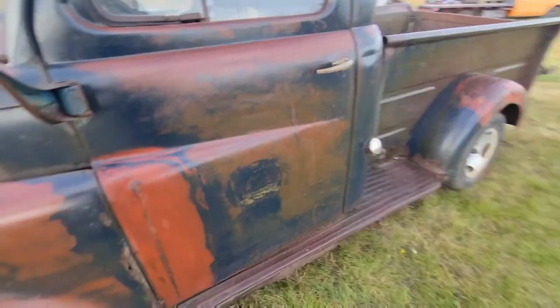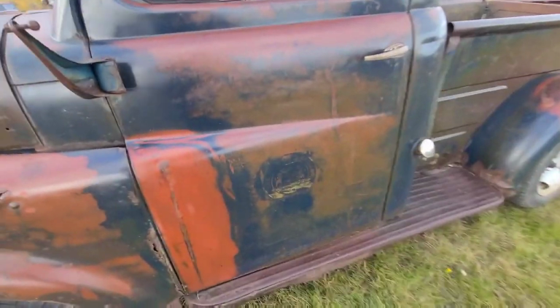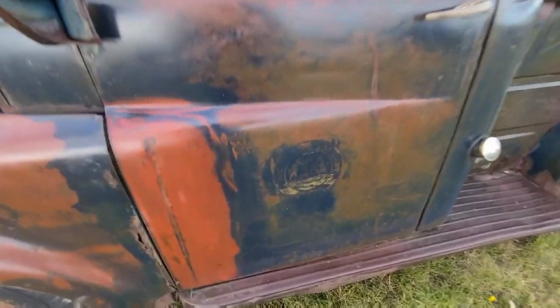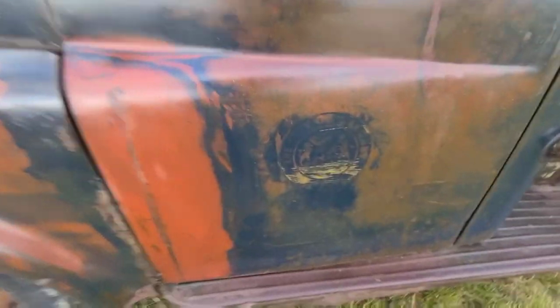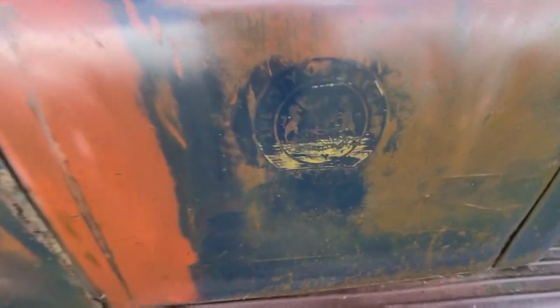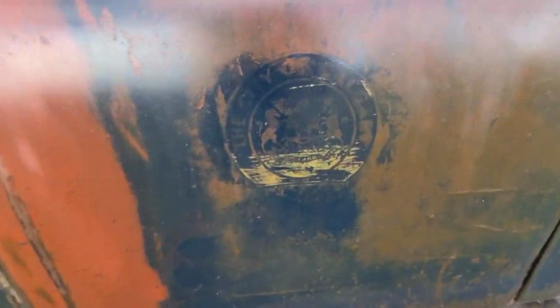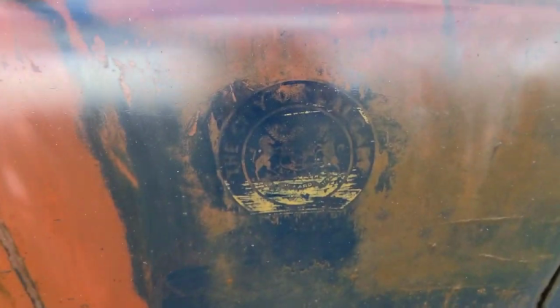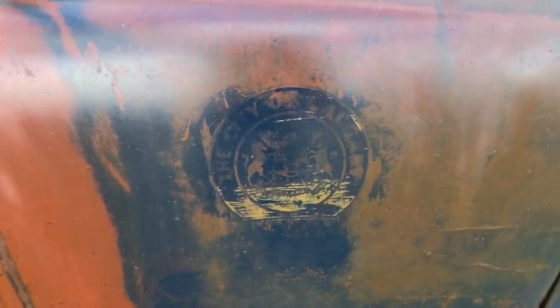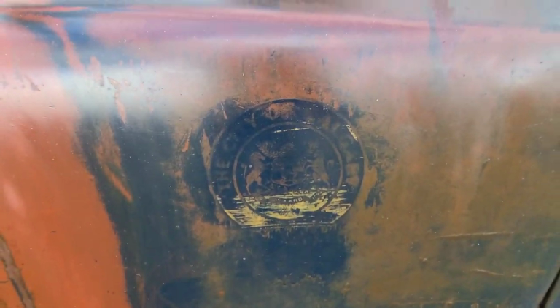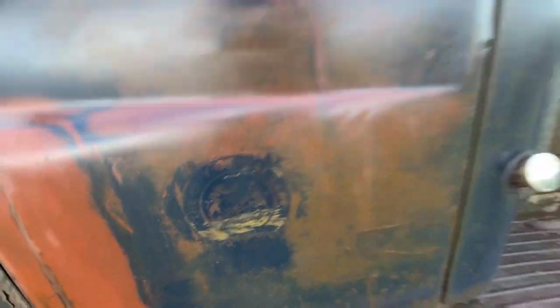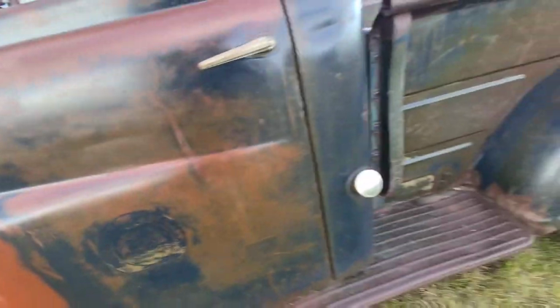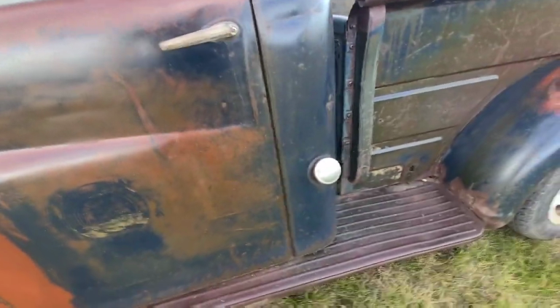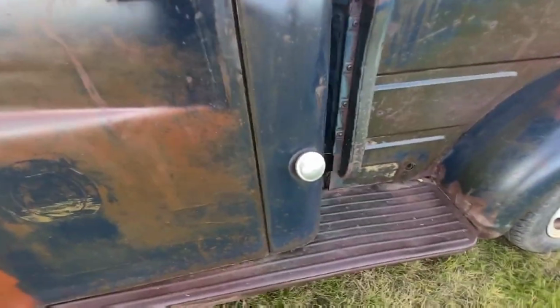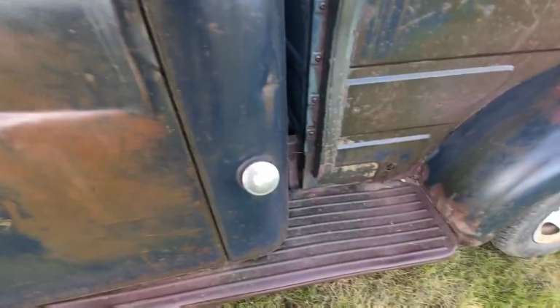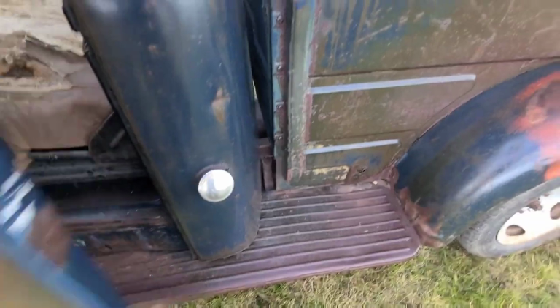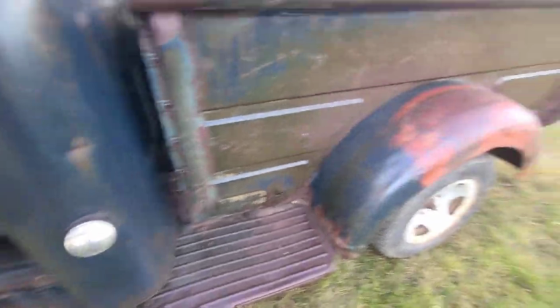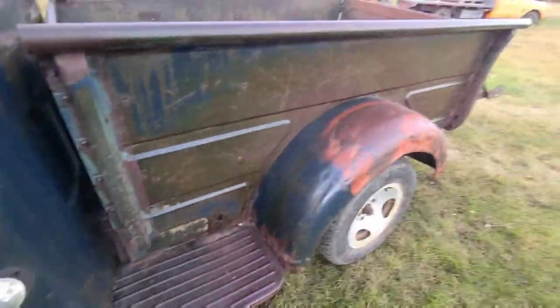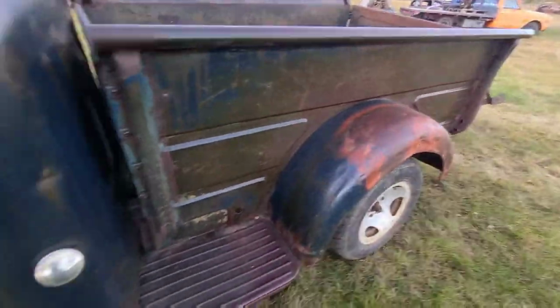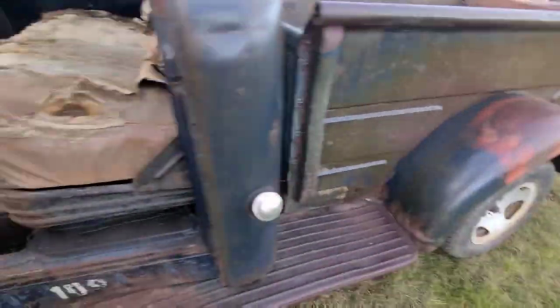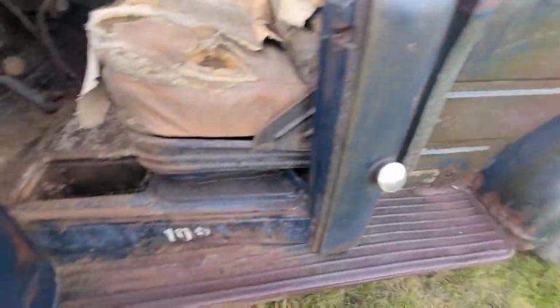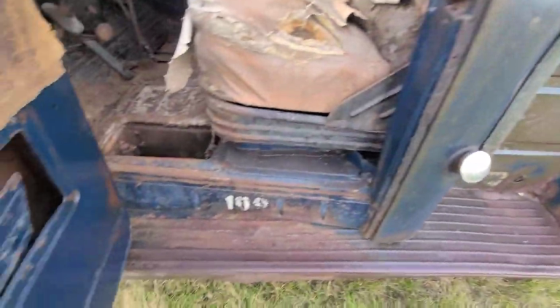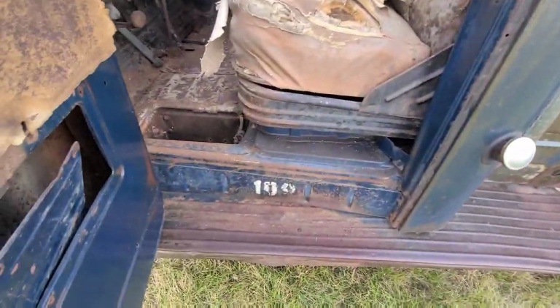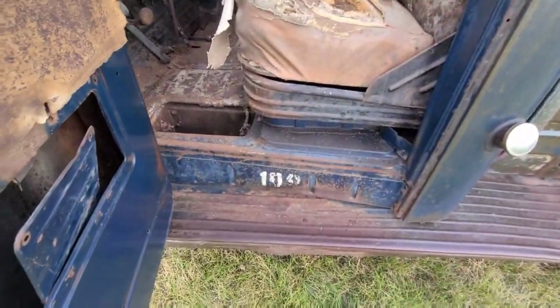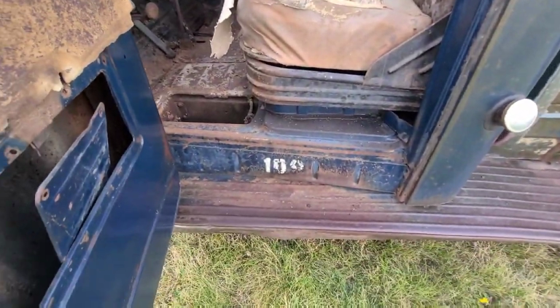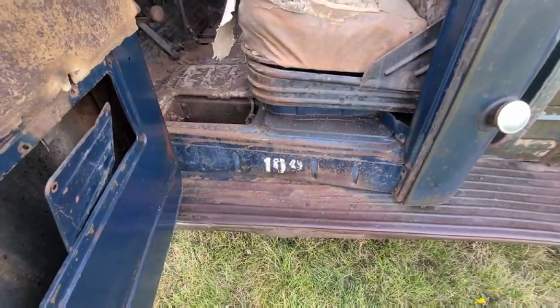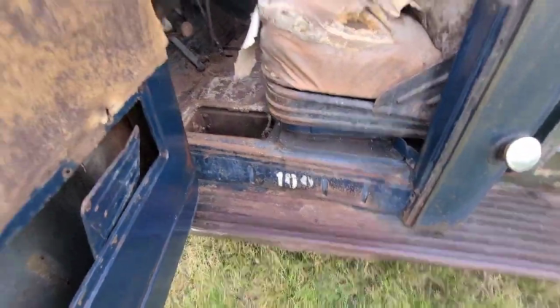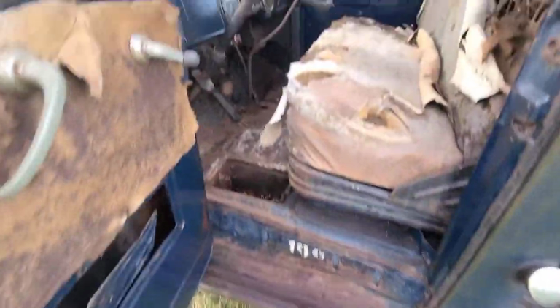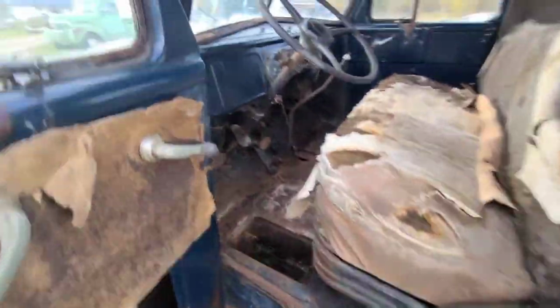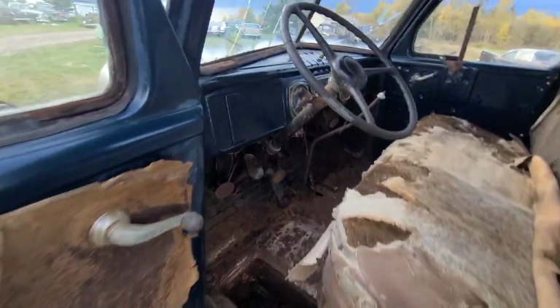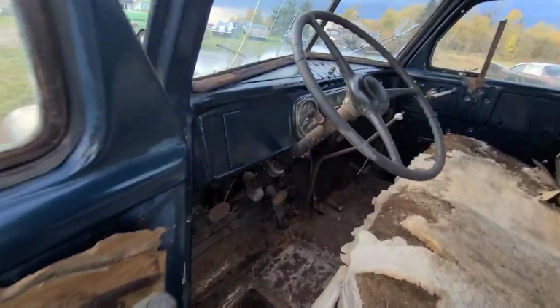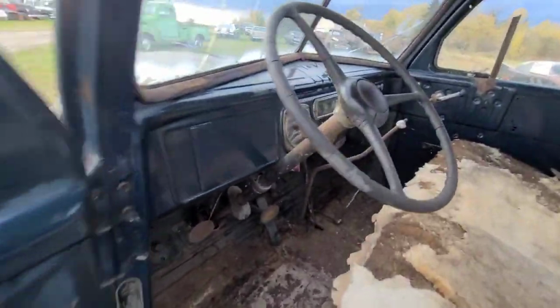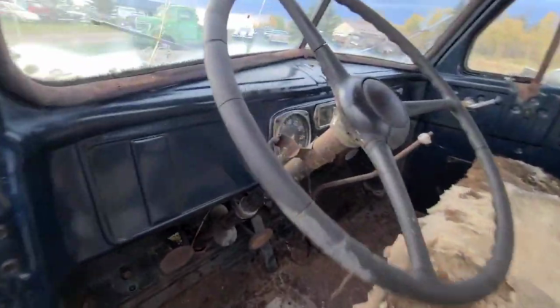This one was actually a City of Calgary truck, which makes it kind of cool. Very solid. It was number 109. The dash is so nice.